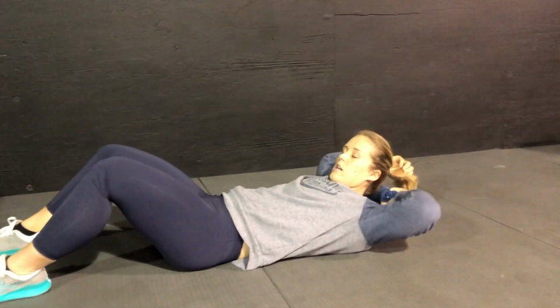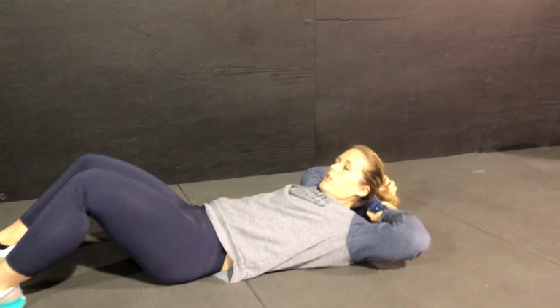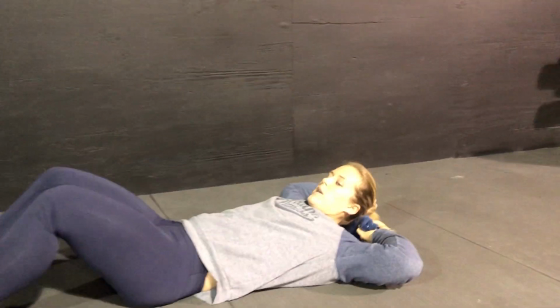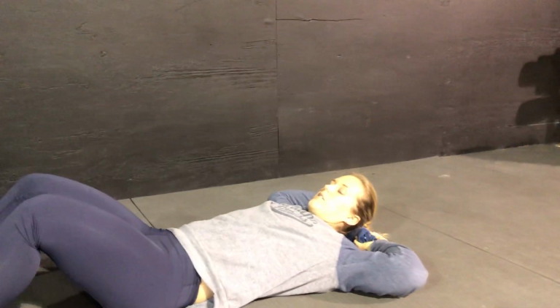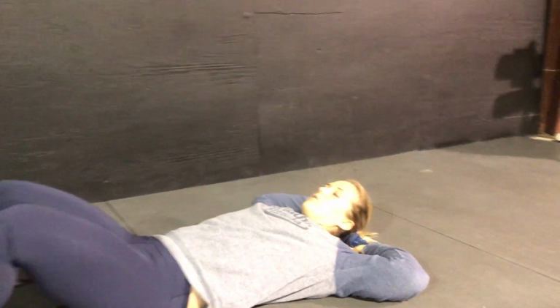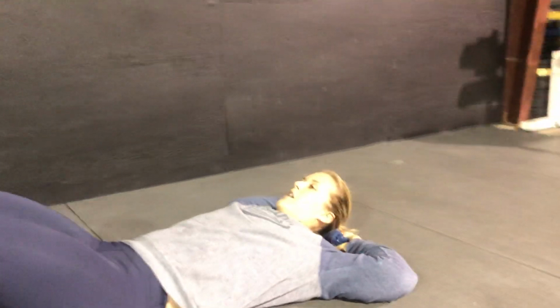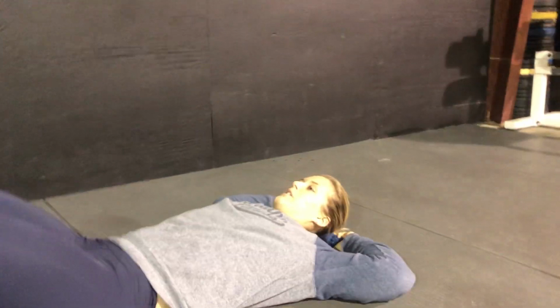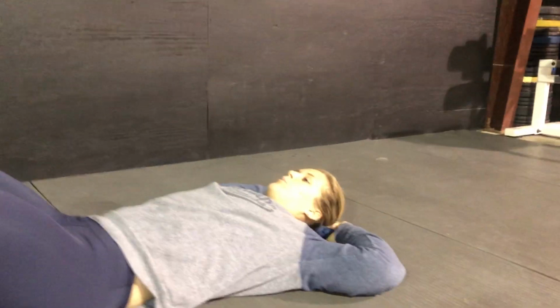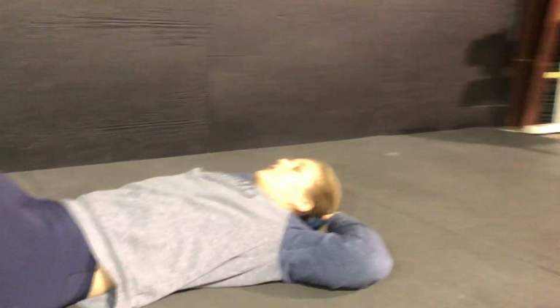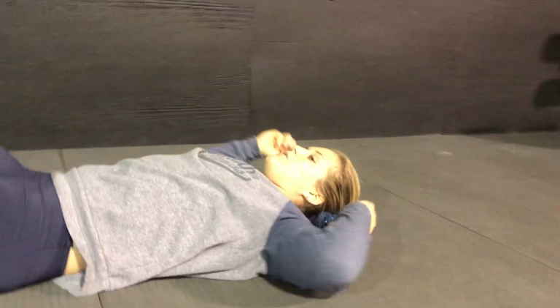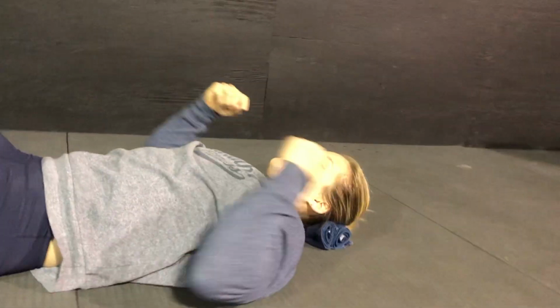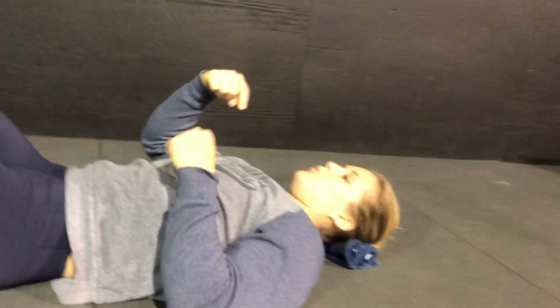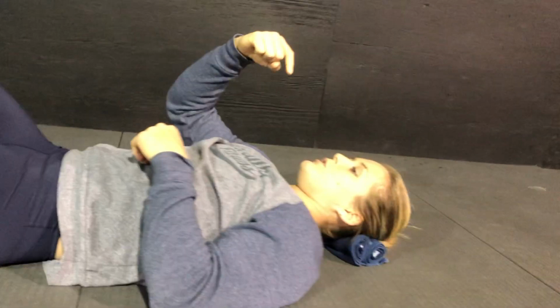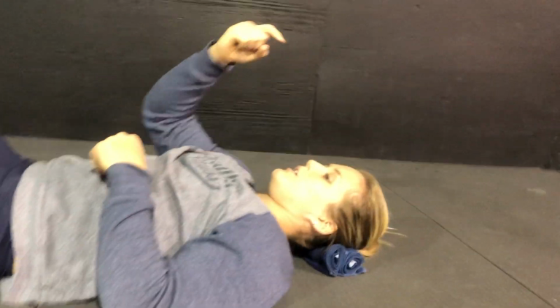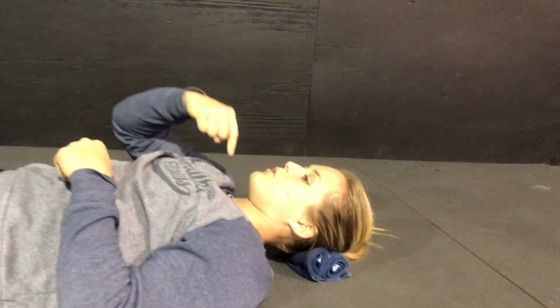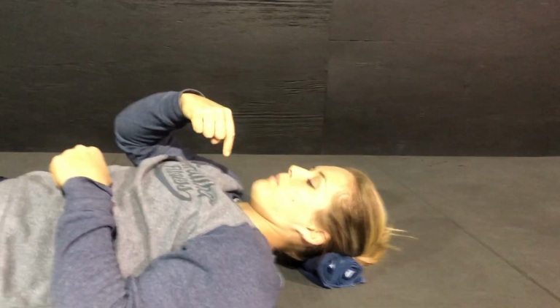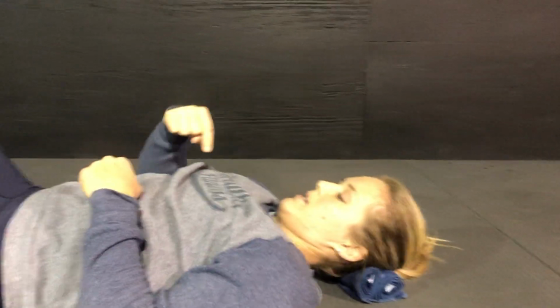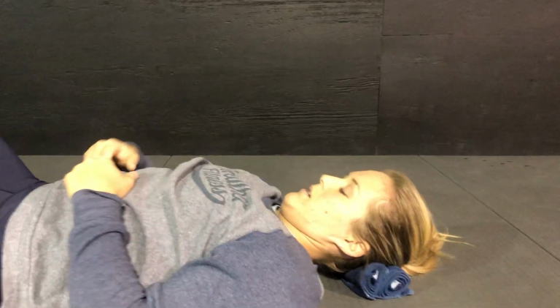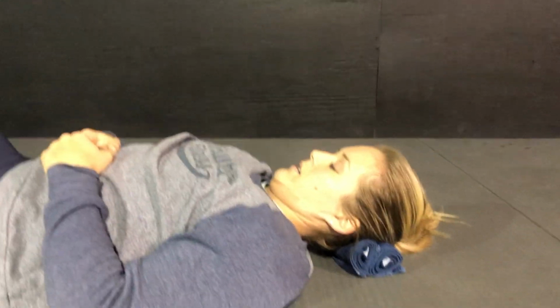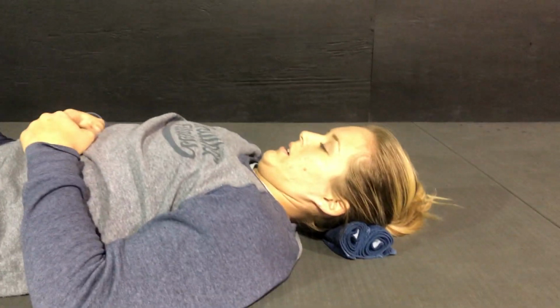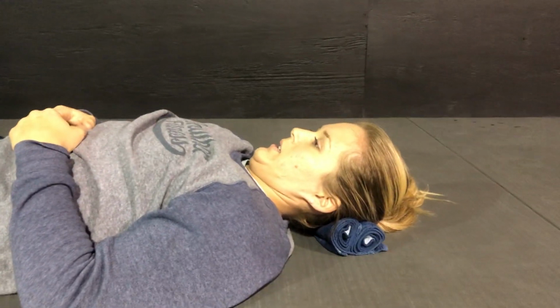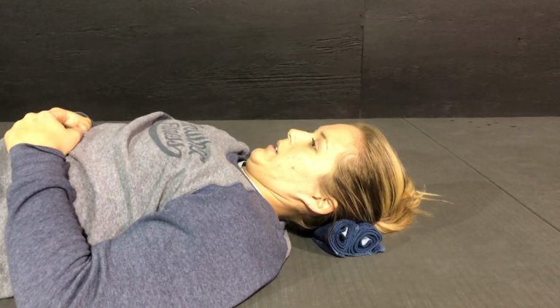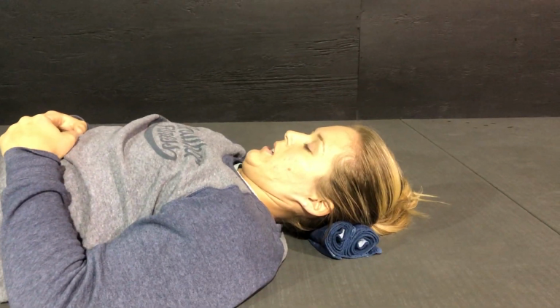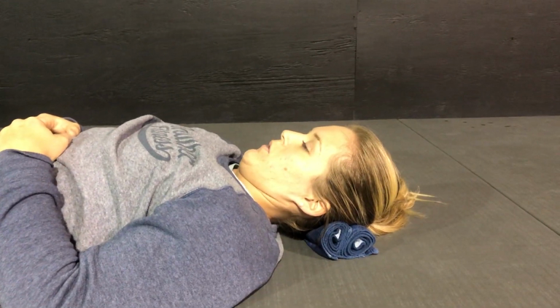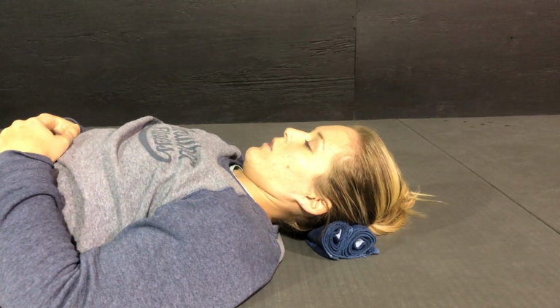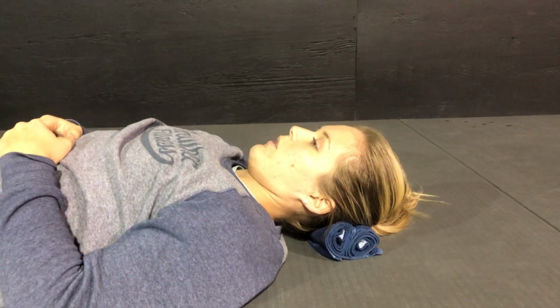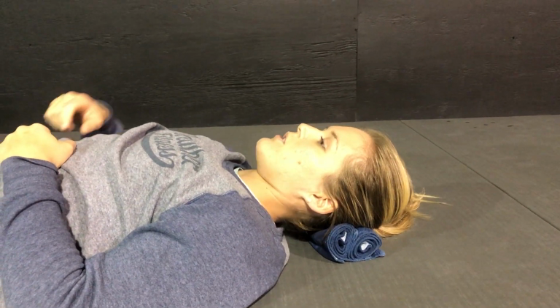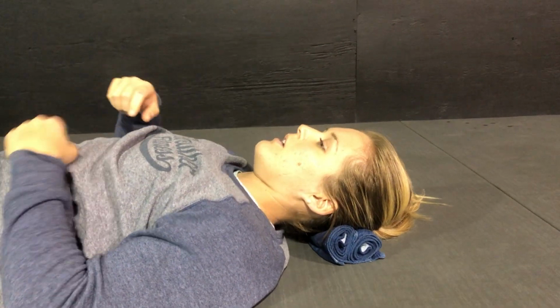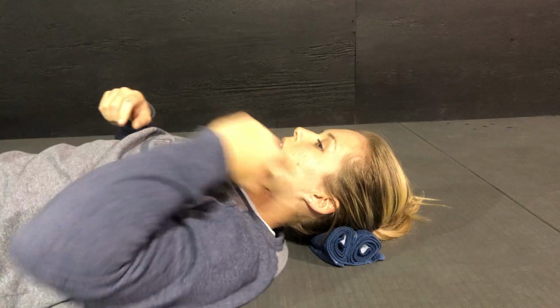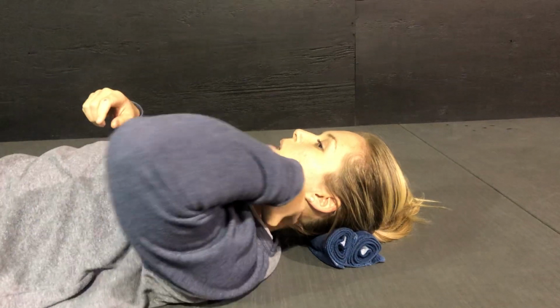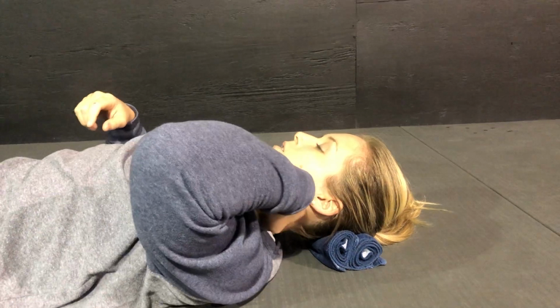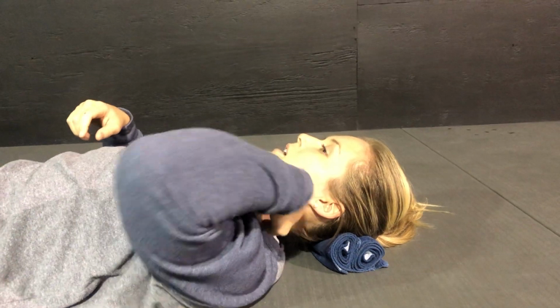You're going to basically give yourself a double chin — pull your chin straight back. You should feel a stretch in the back of your neck.